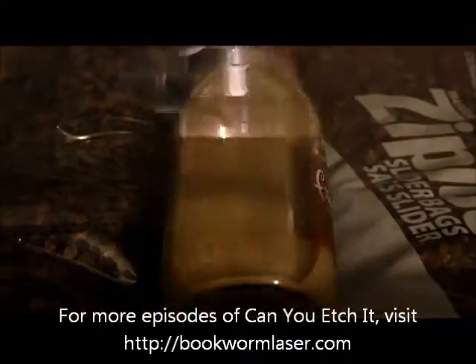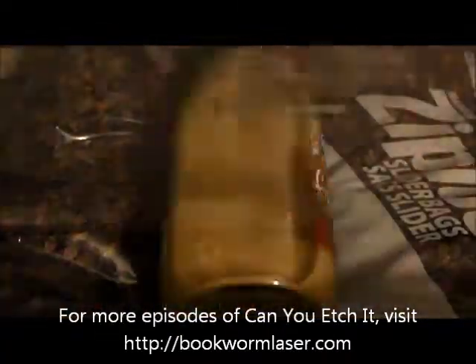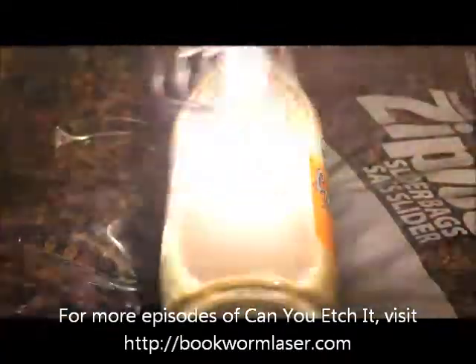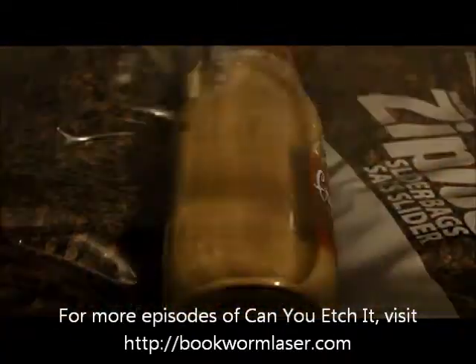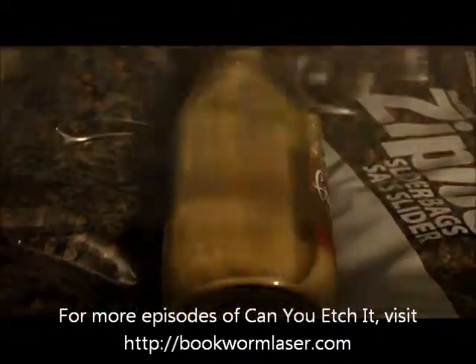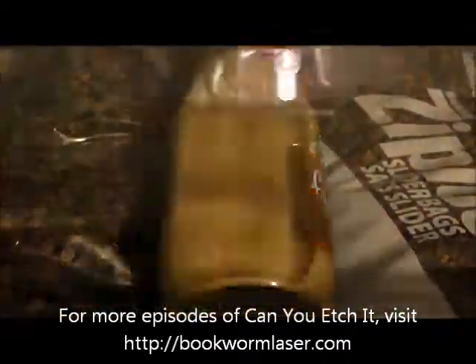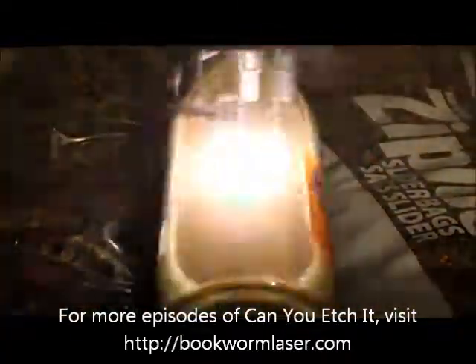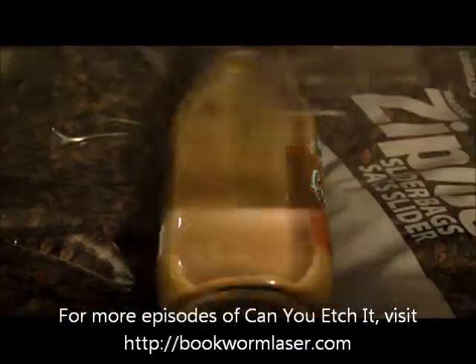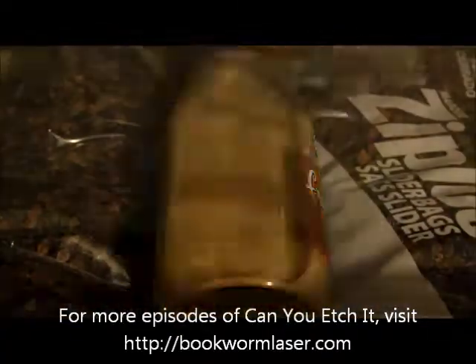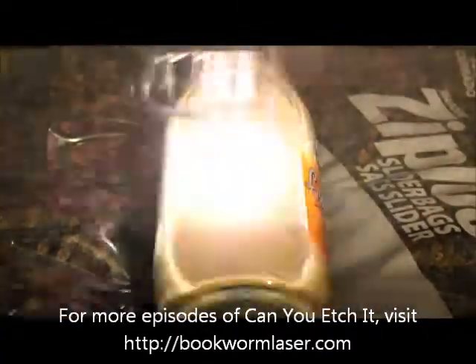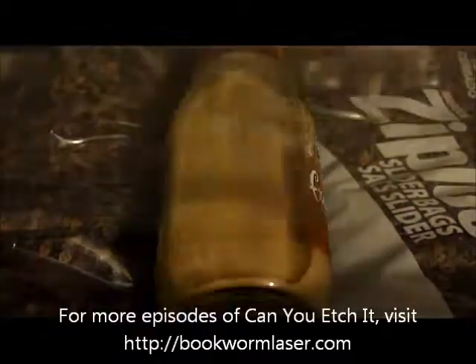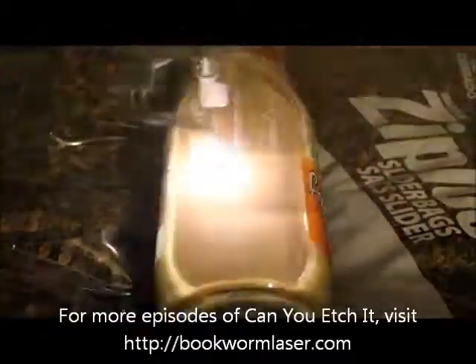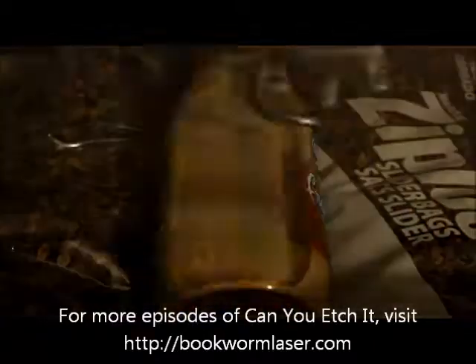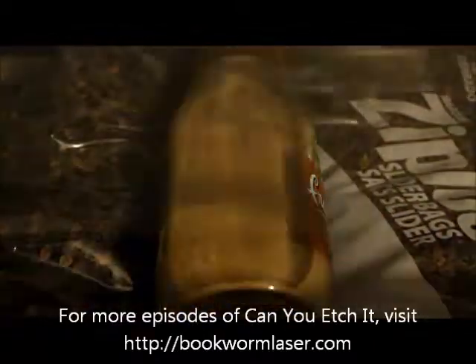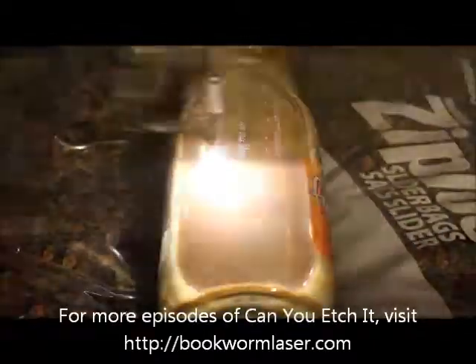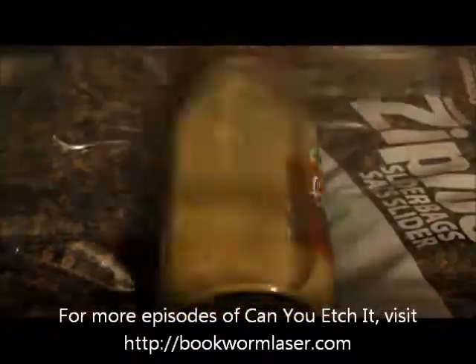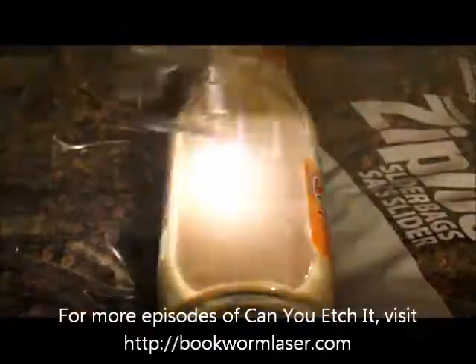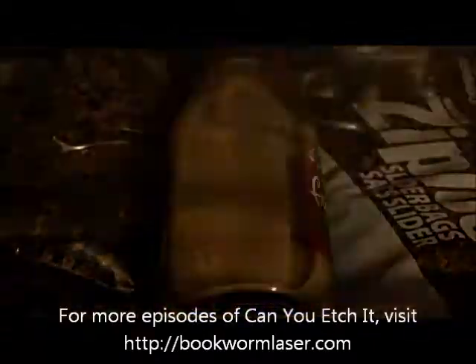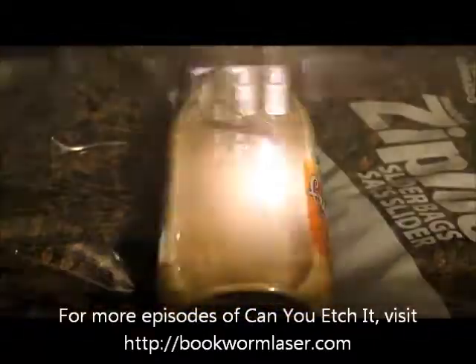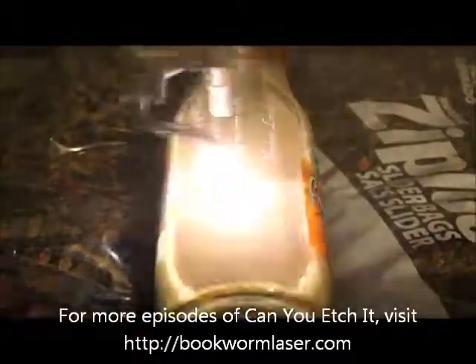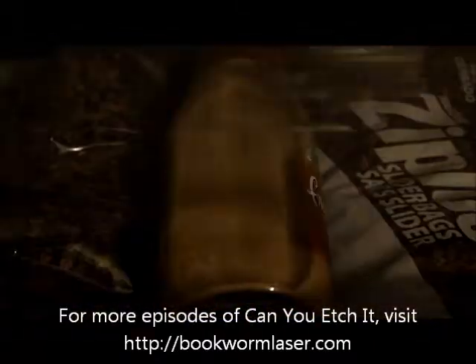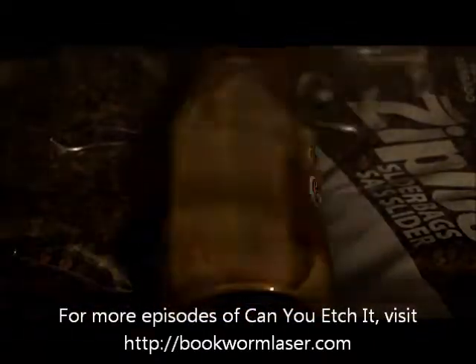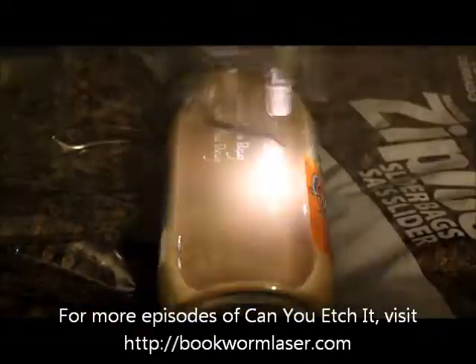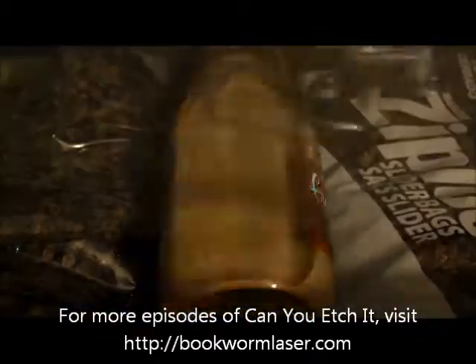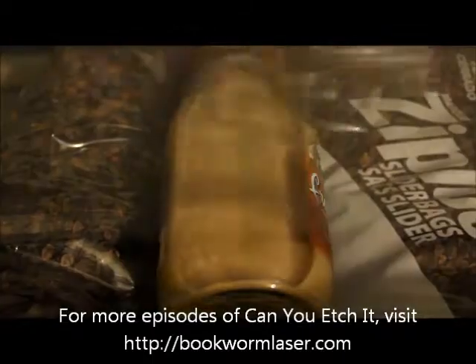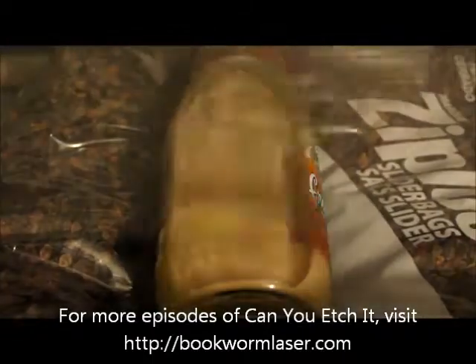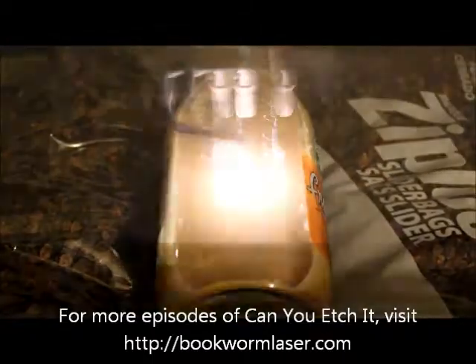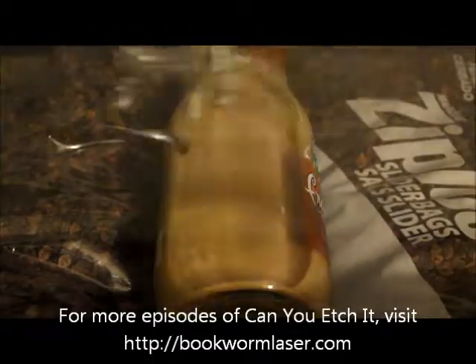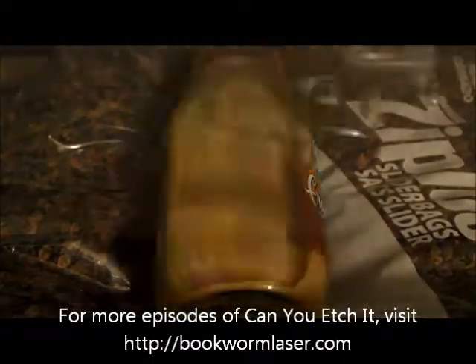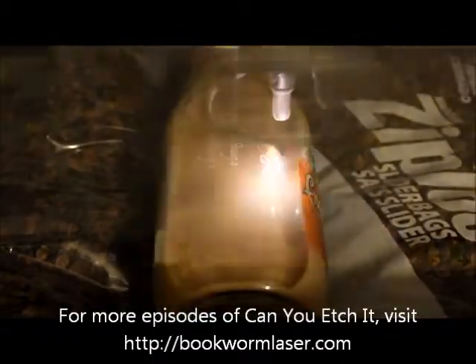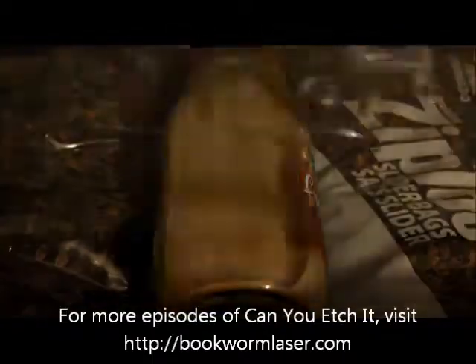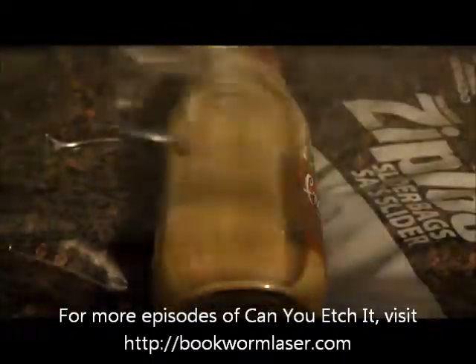At the end of the video, you'll see the final result. Glass usually has enough contrast when laser engraved all by itself, but this time you could only see the engraving in a glare. I experimented with a color fill, and it turned out pretty good.